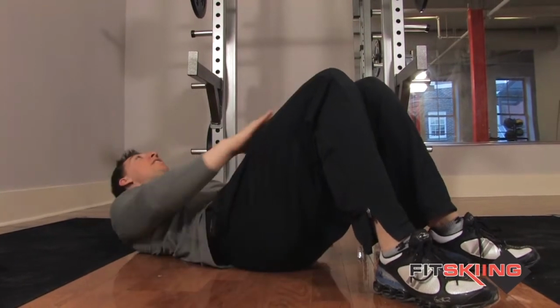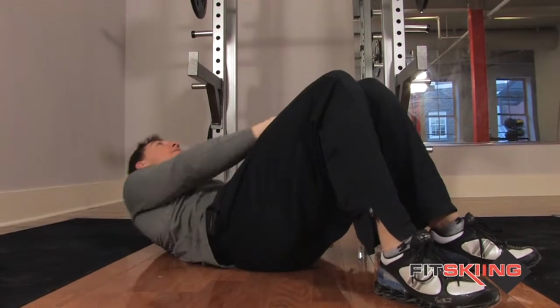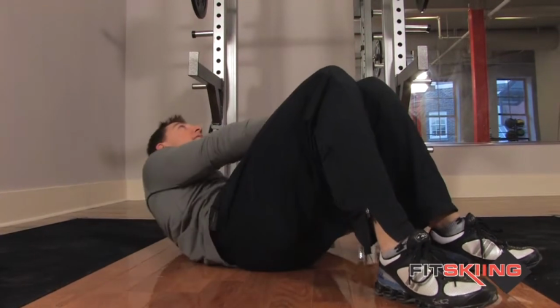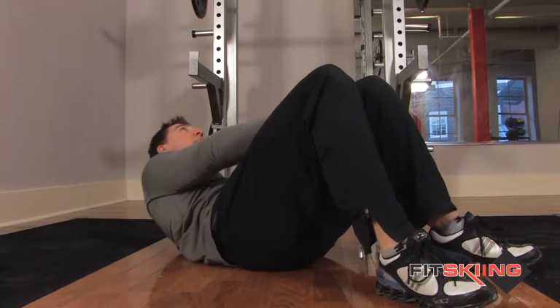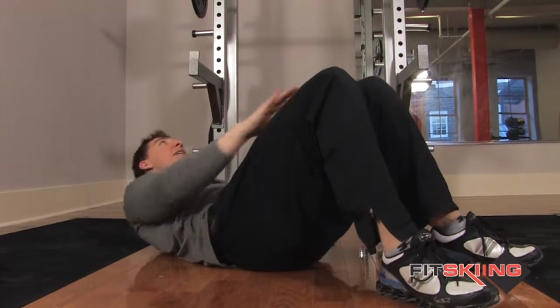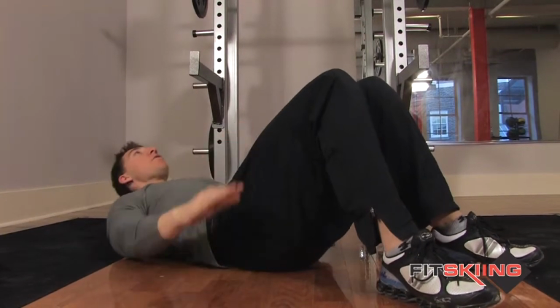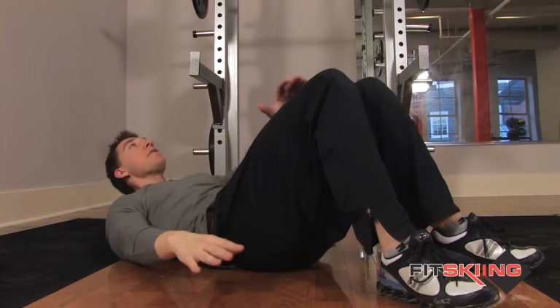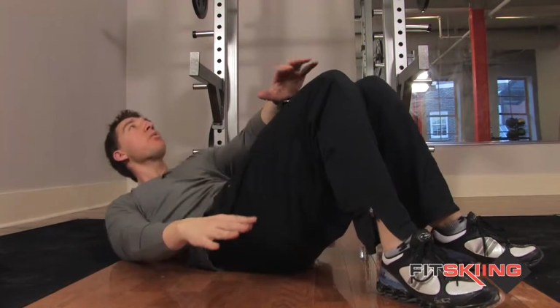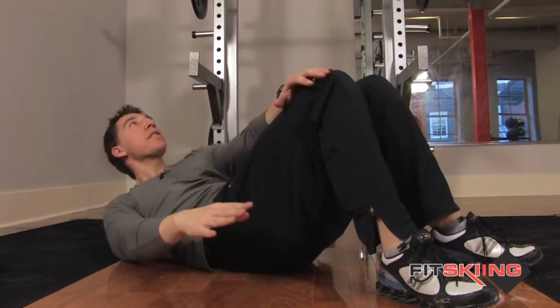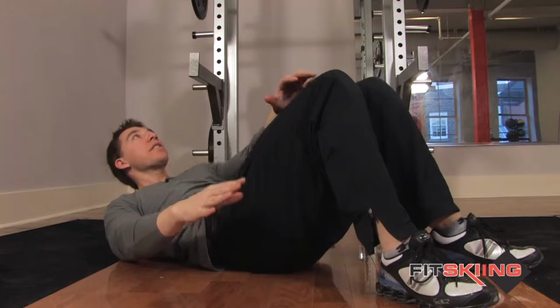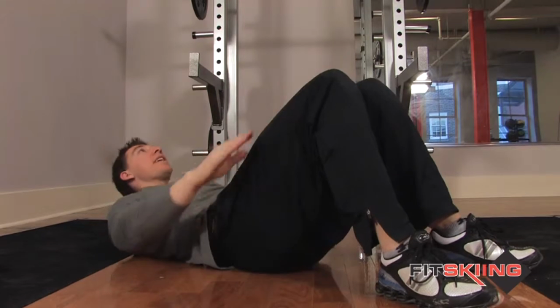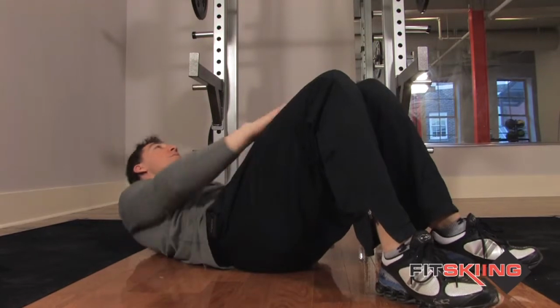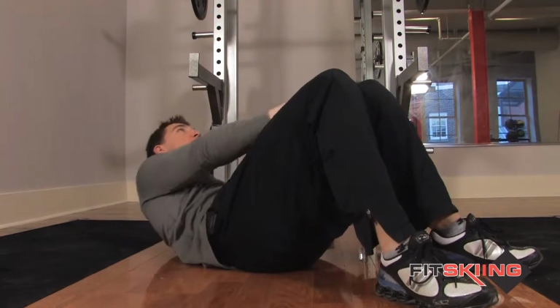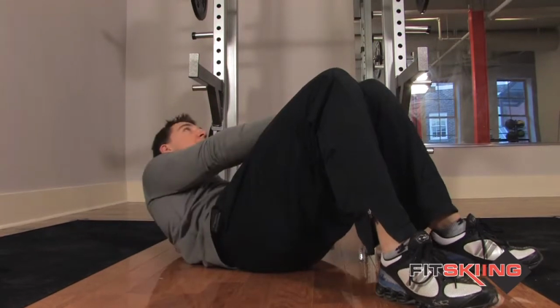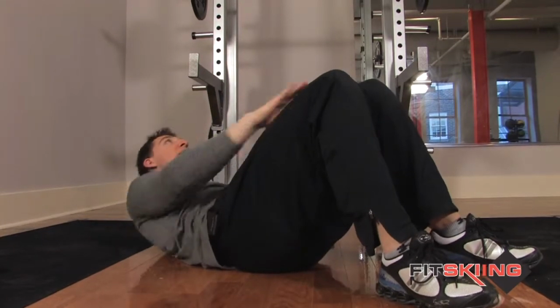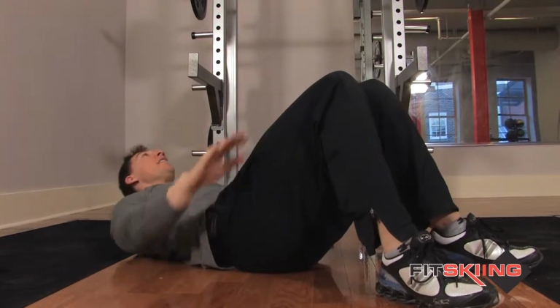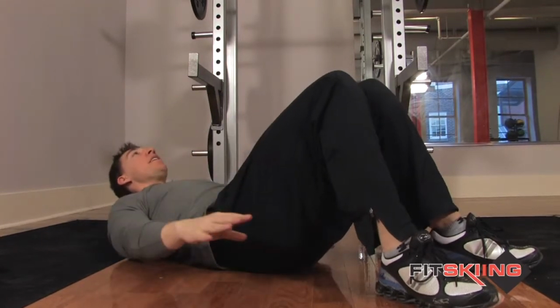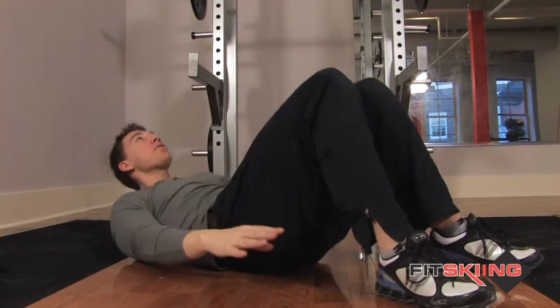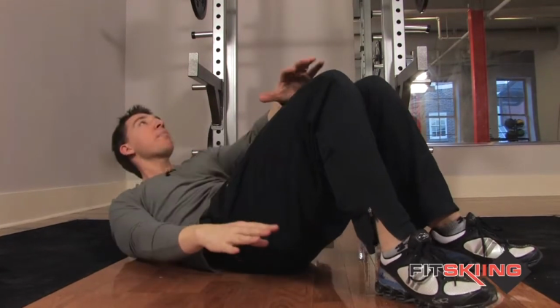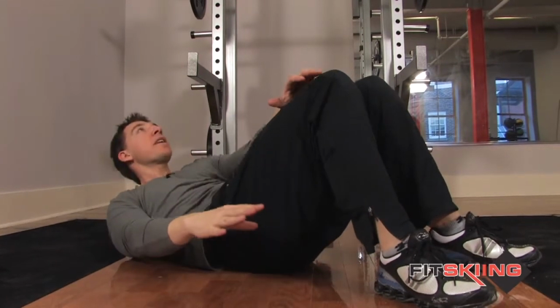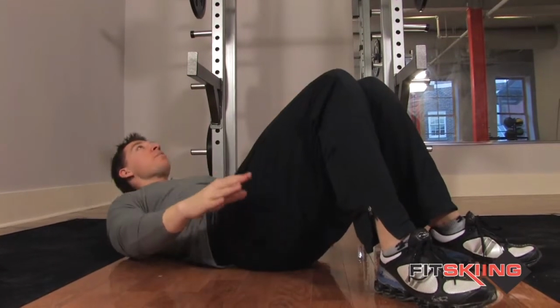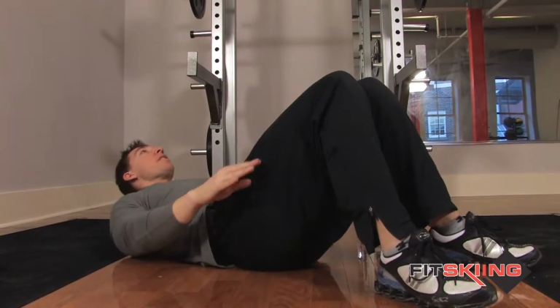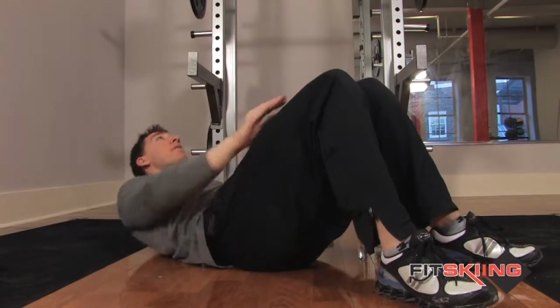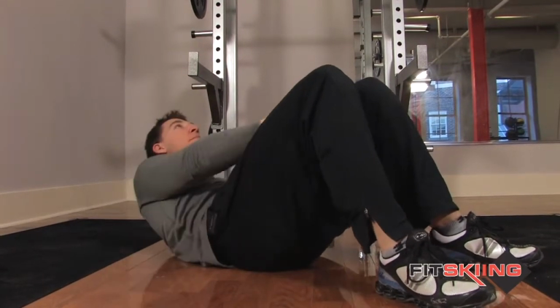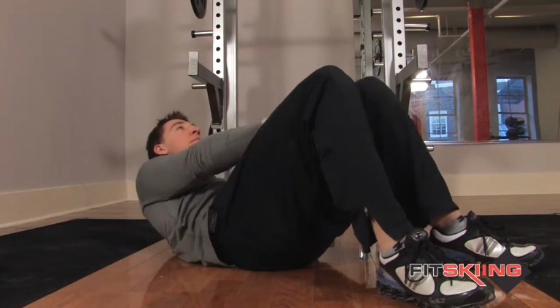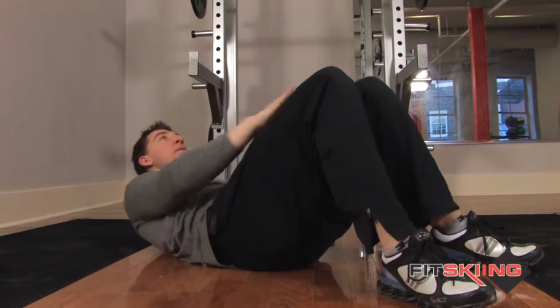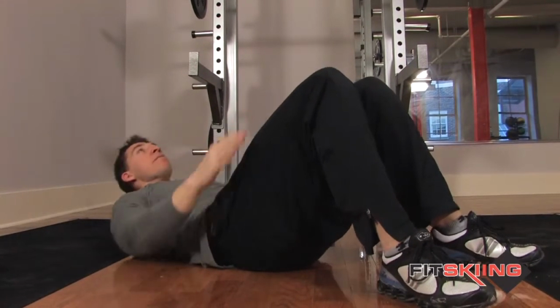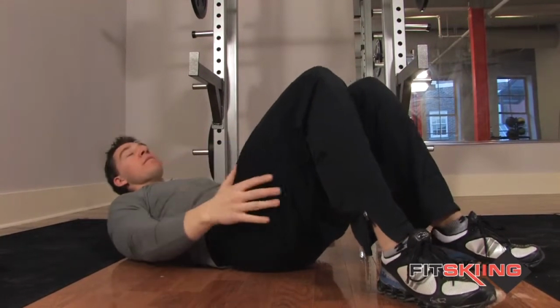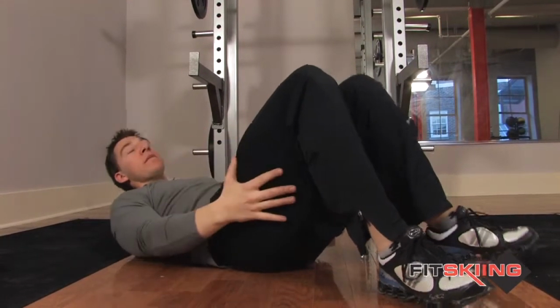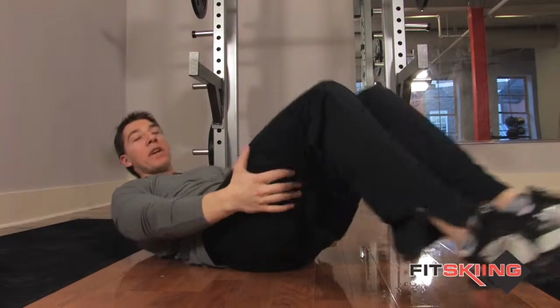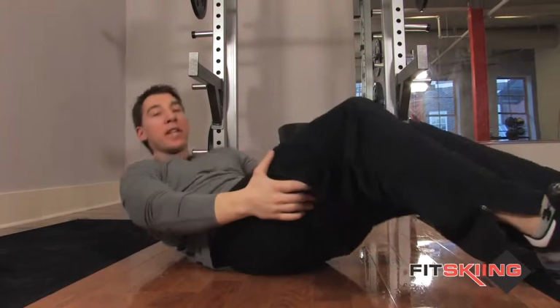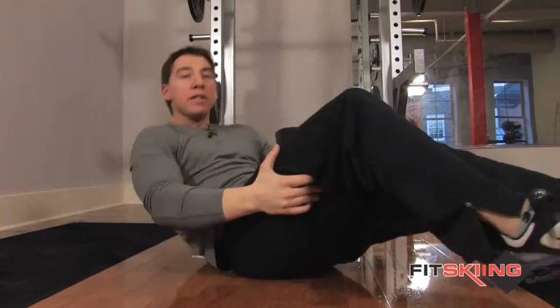I always like to keep my eyes focused on a point on the ceiling. That helps me keep my head back and not strain my neck as much that way. And that's it.